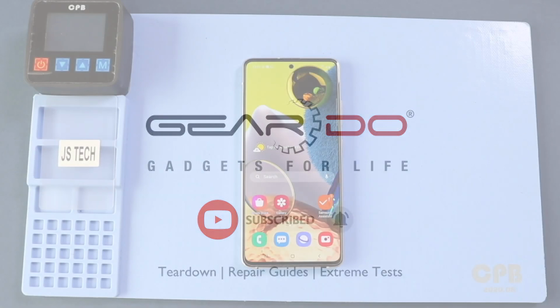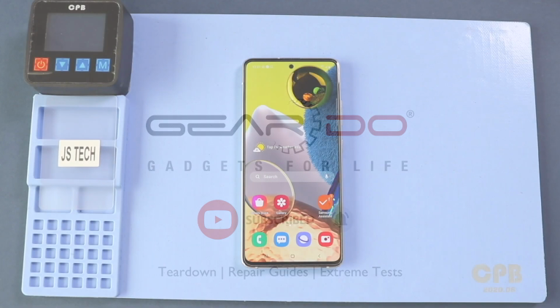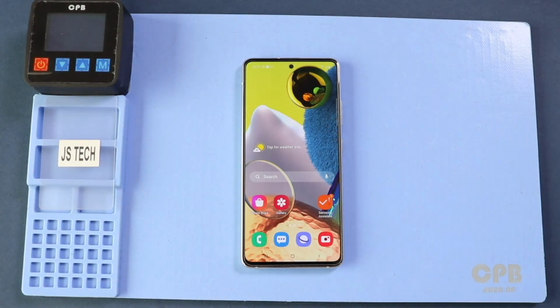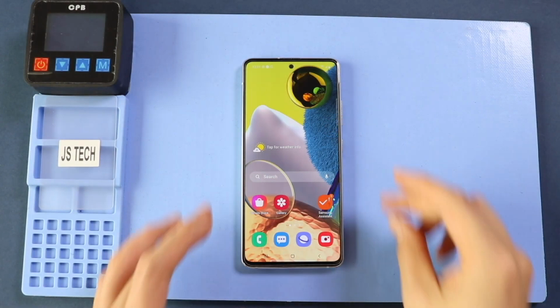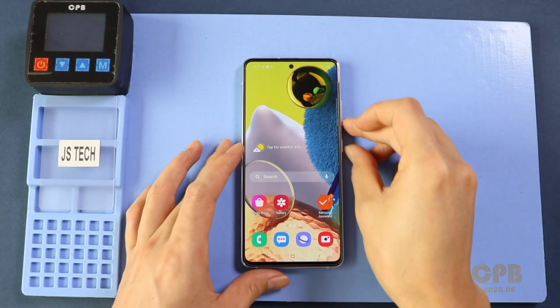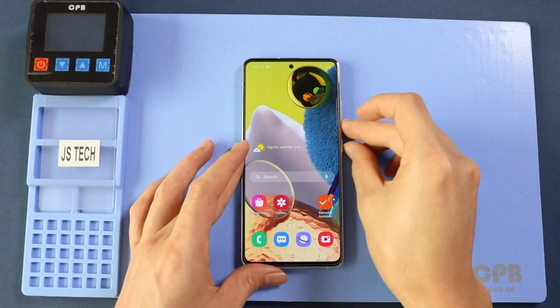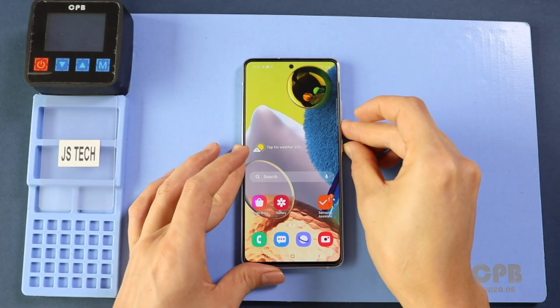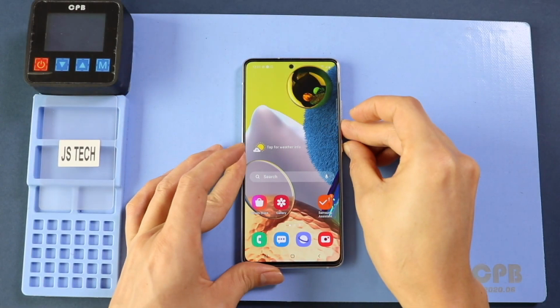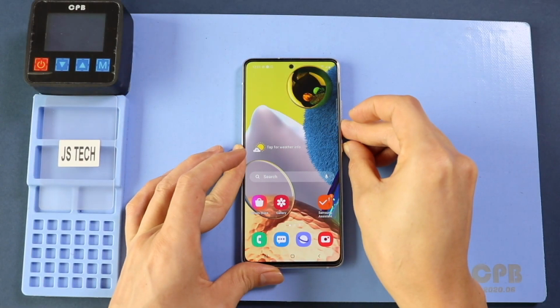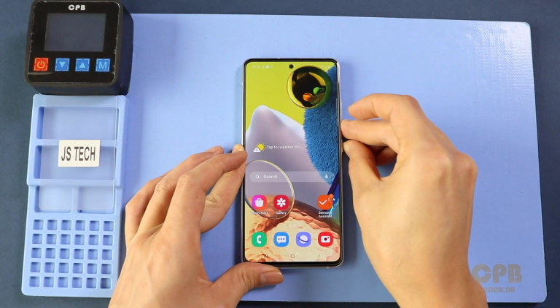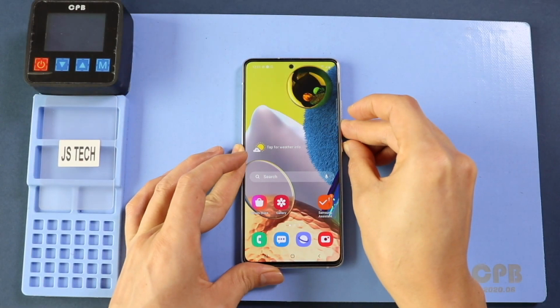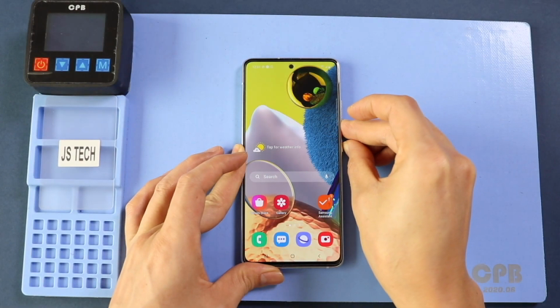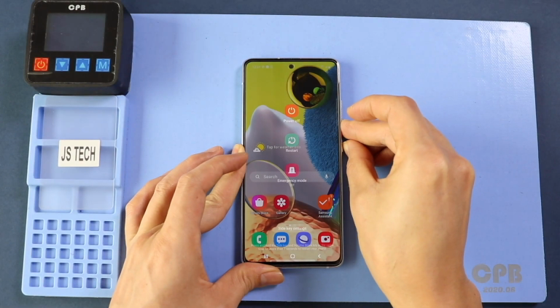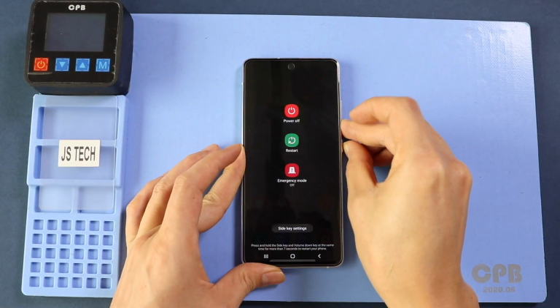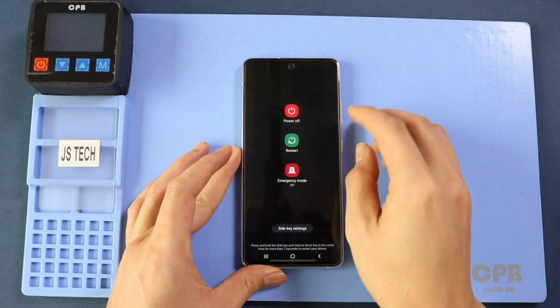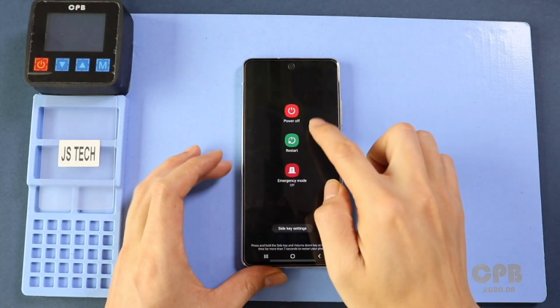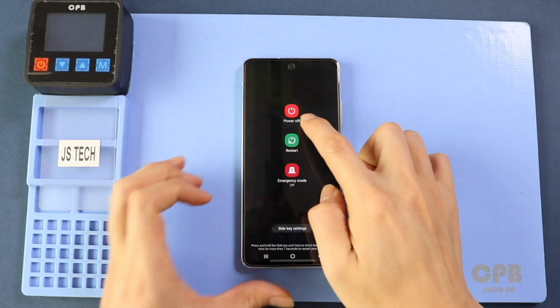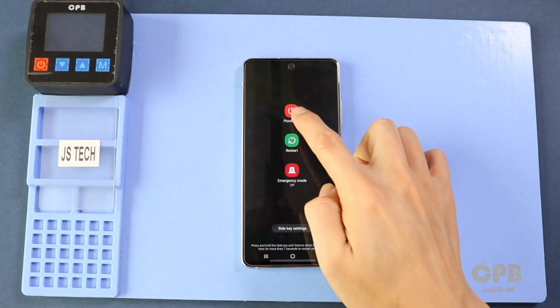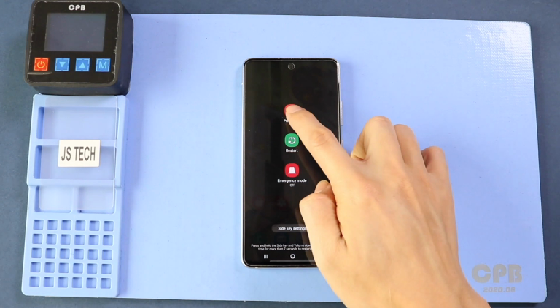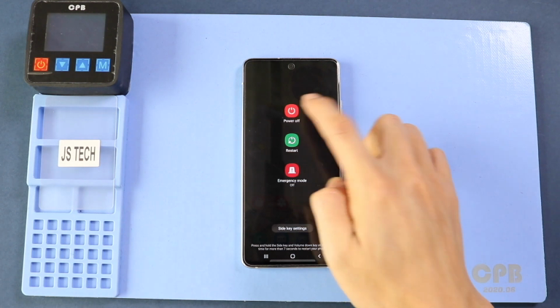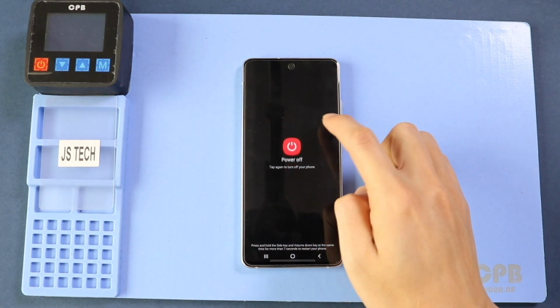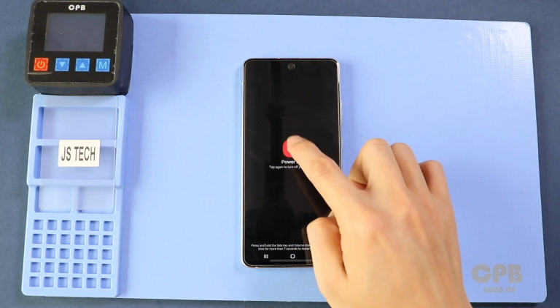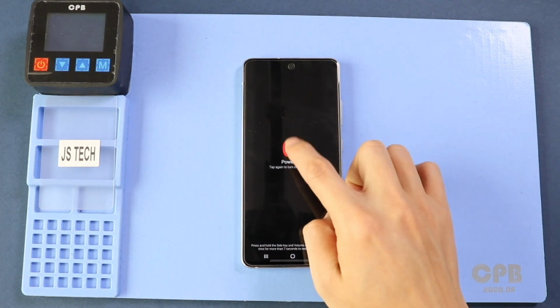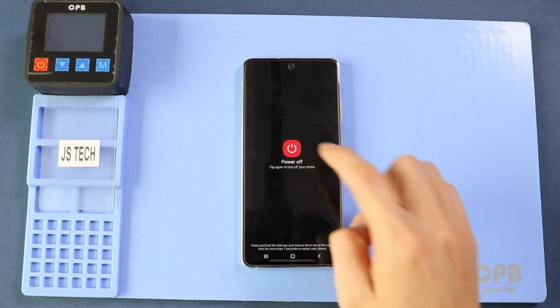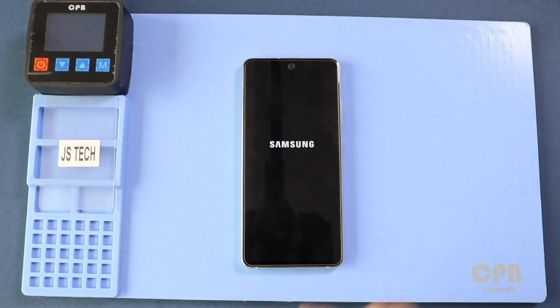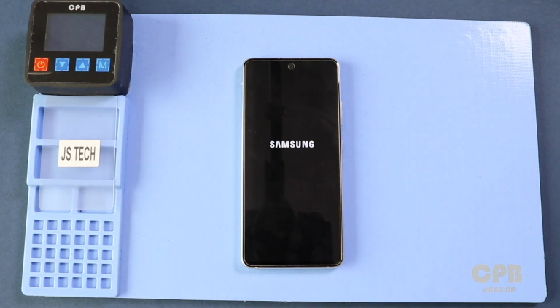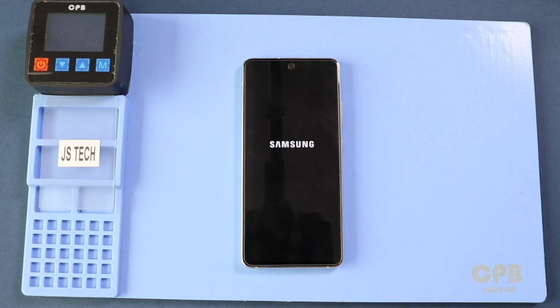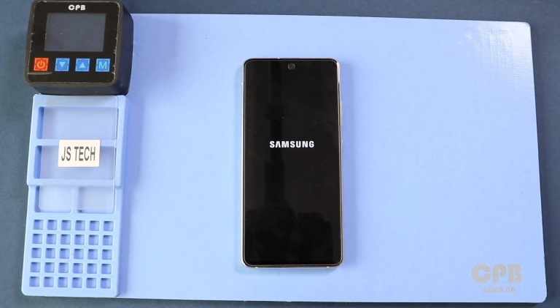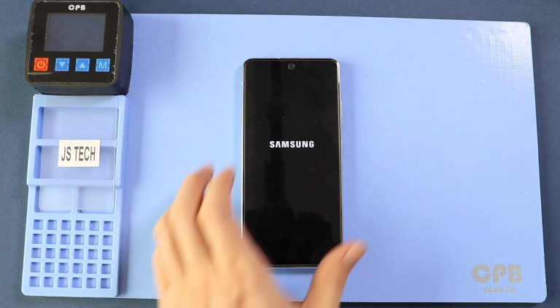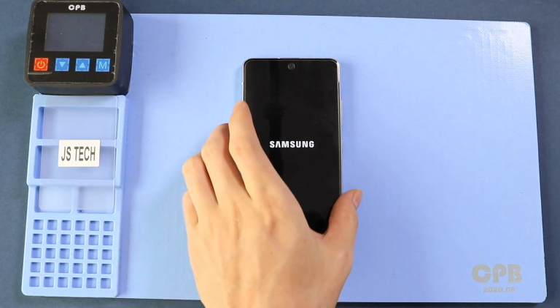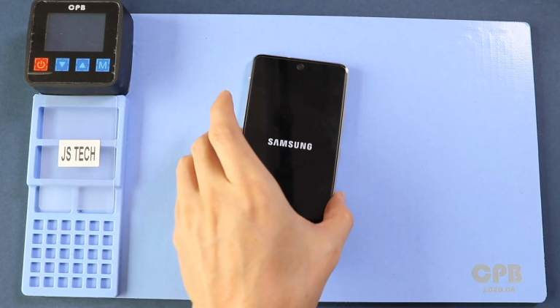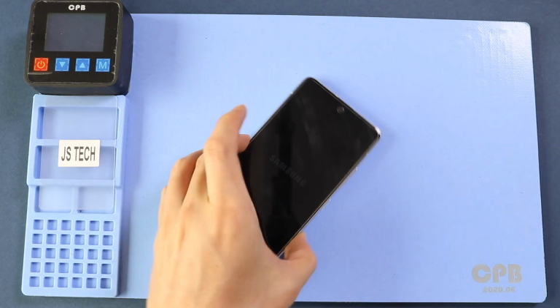Hi everyone, welcome back to Geado. Today we will show you how to replace the charging port flex on the Samsung Galaxy A51 5G version.